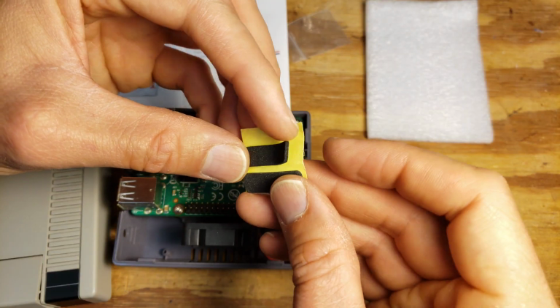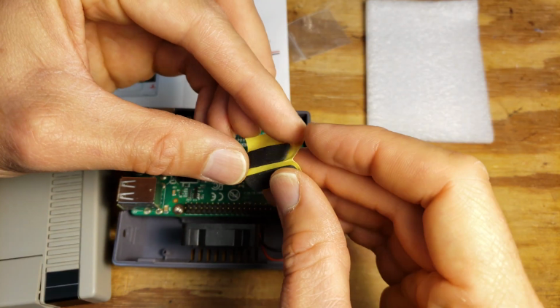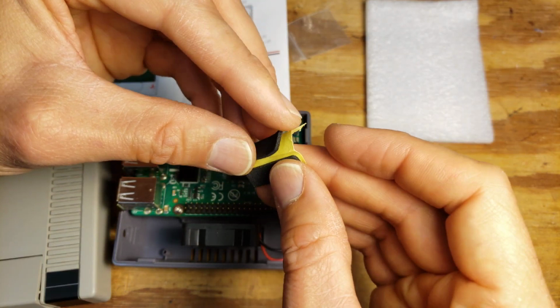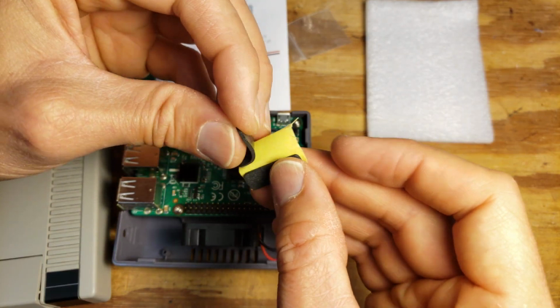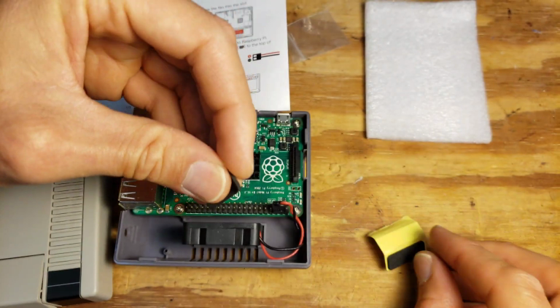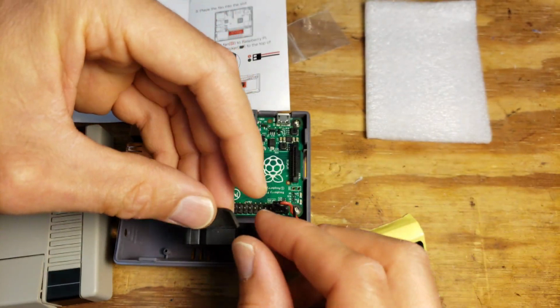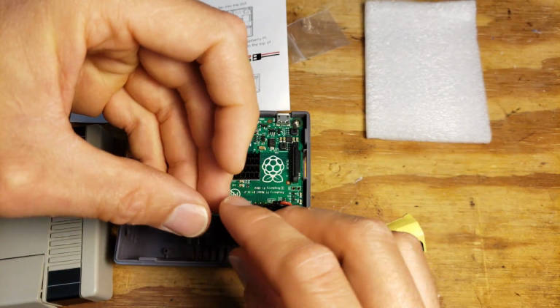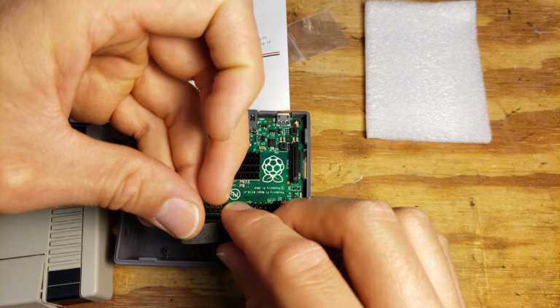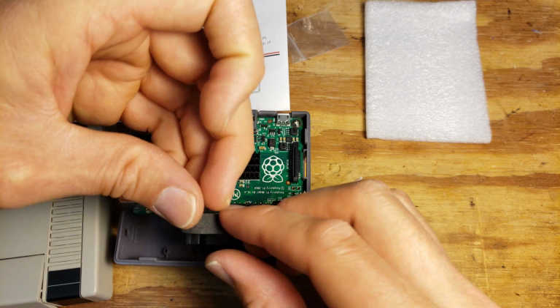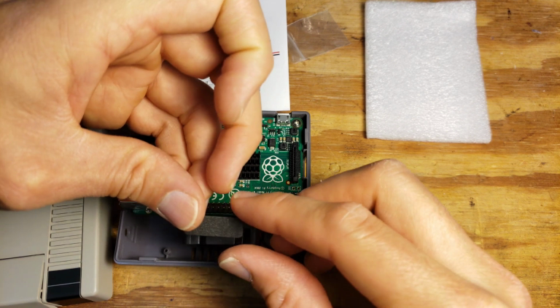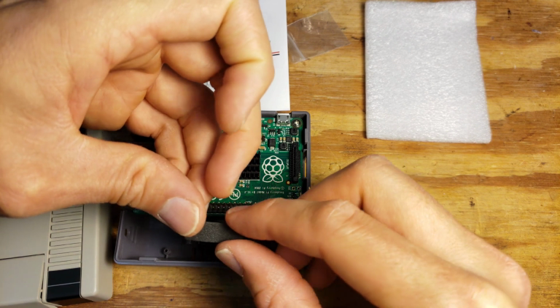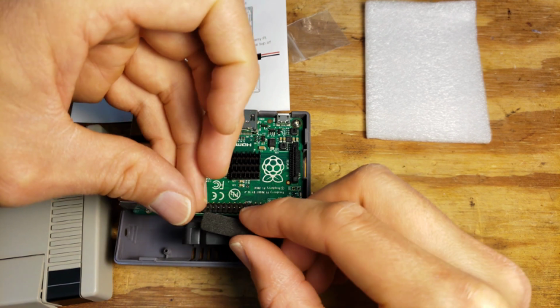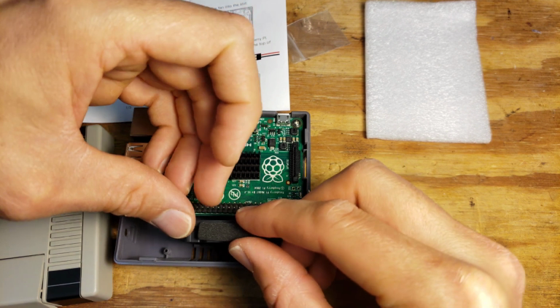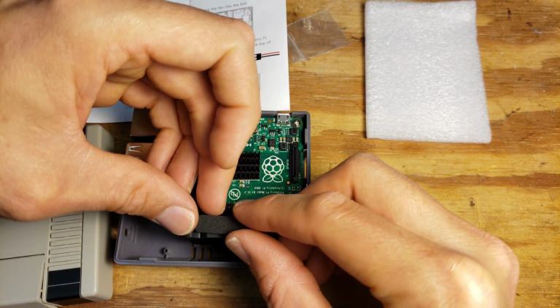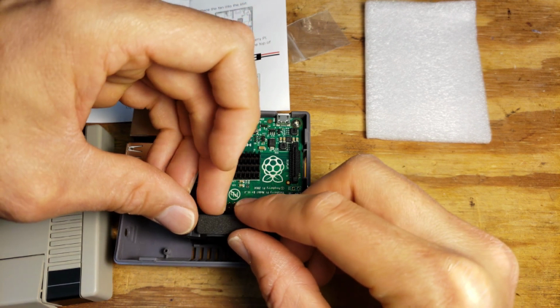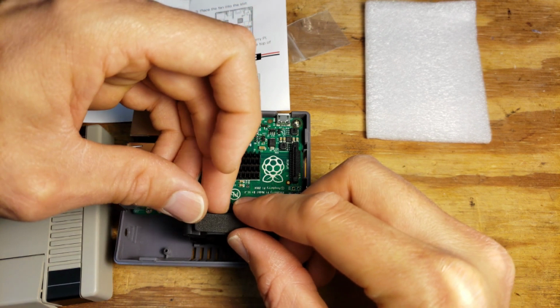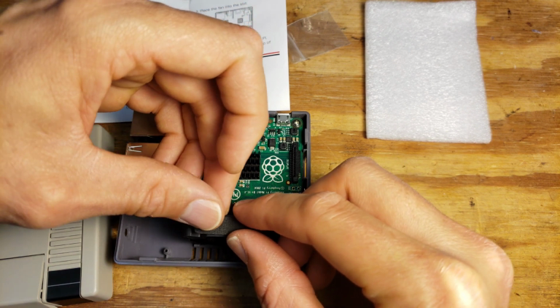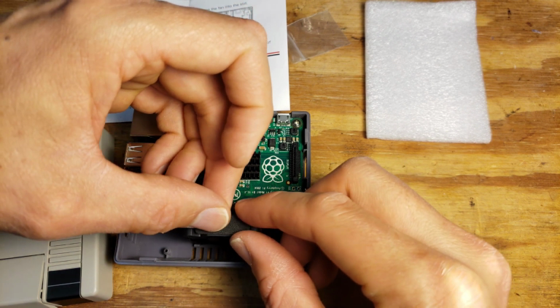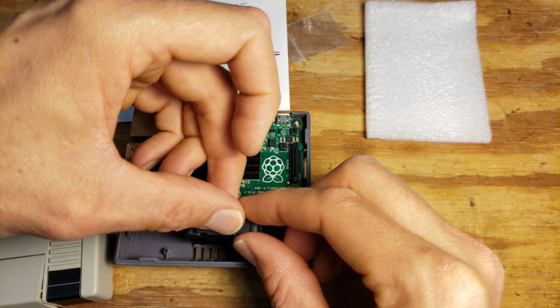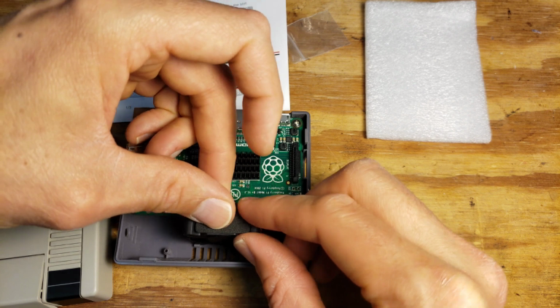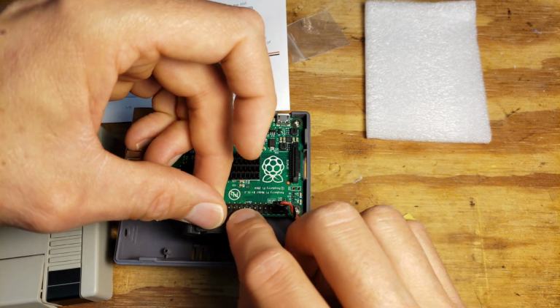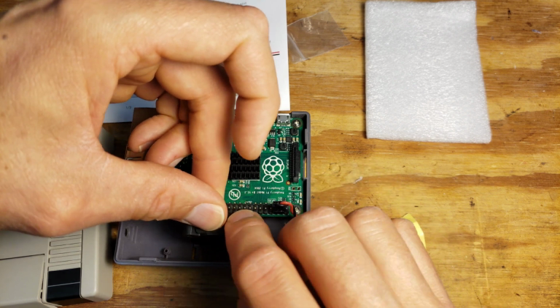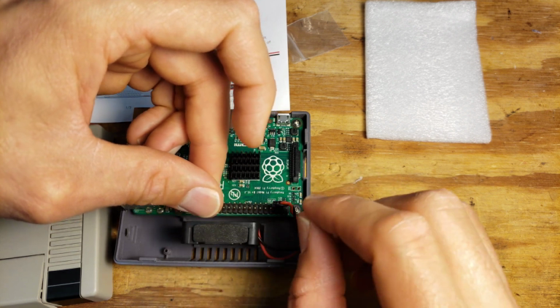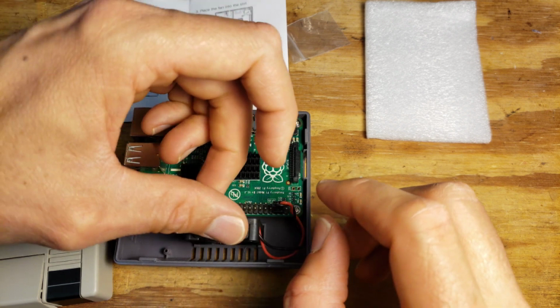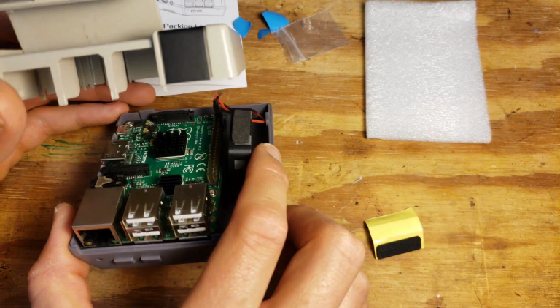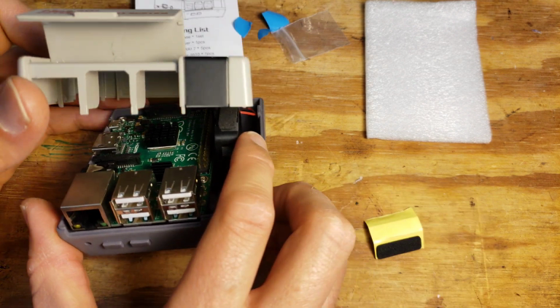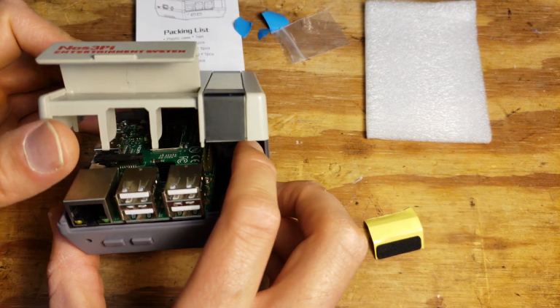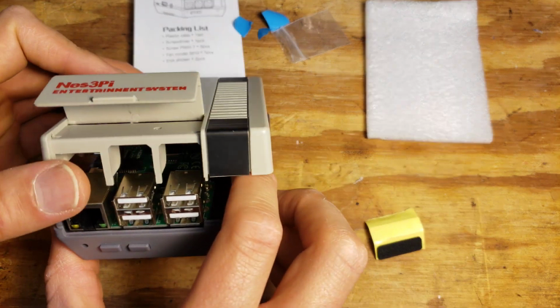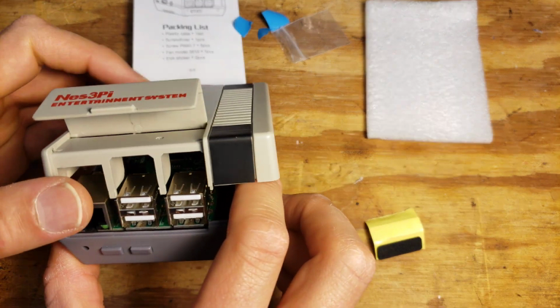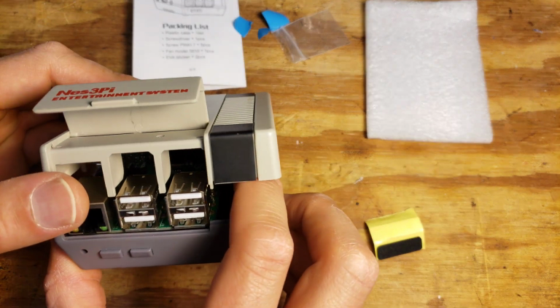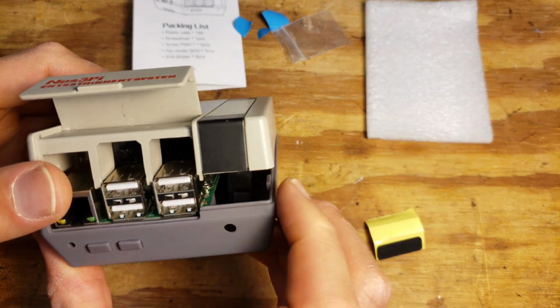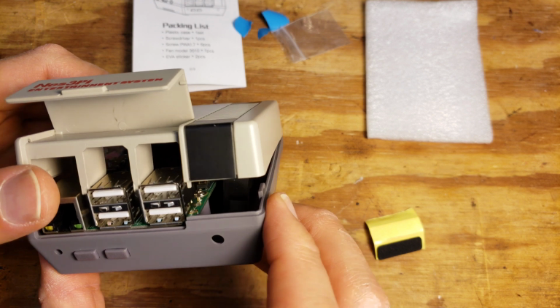It says to take one of the EVA foam stickers that it comes with and put it on top of the fan — this is what will touch off against the case housing. Now that we're all done, we can snap the case back together.